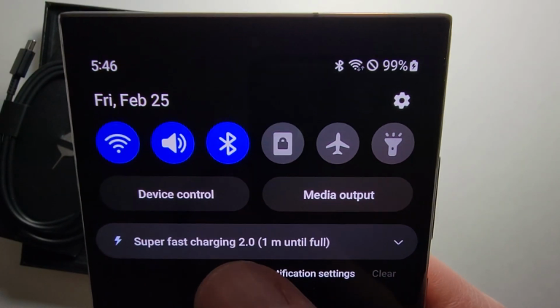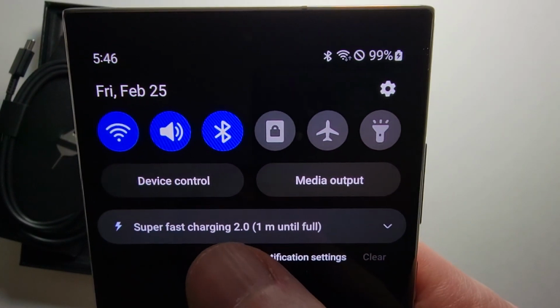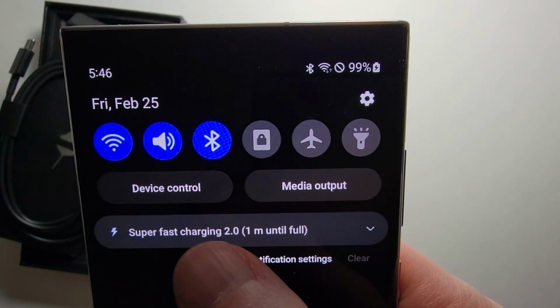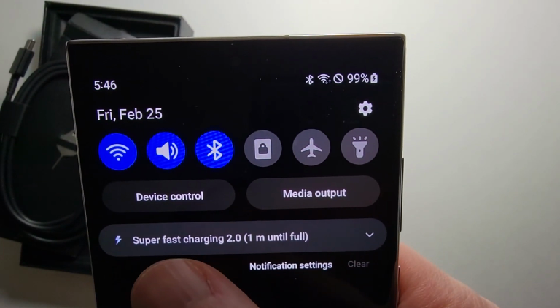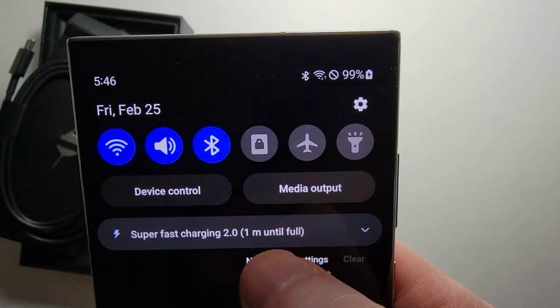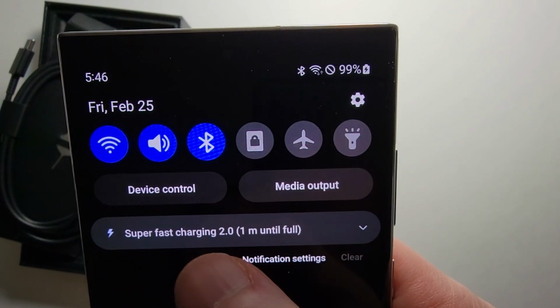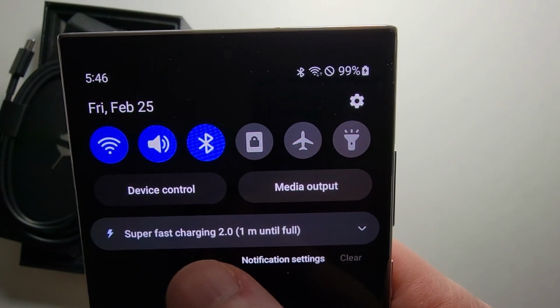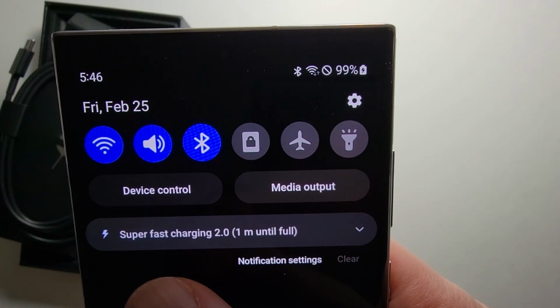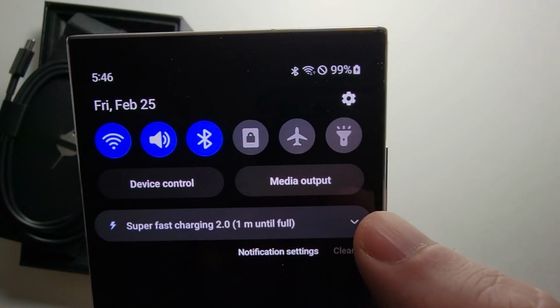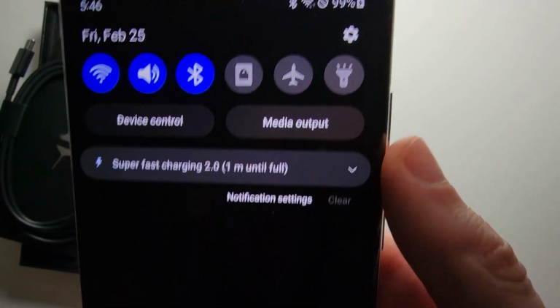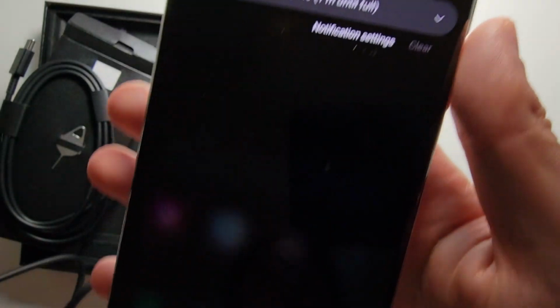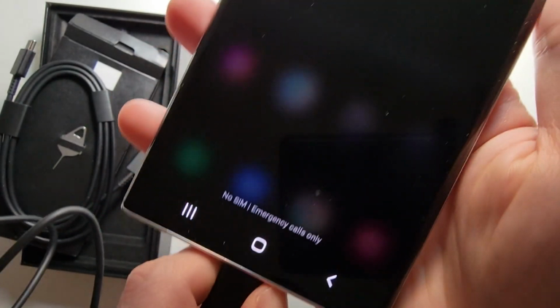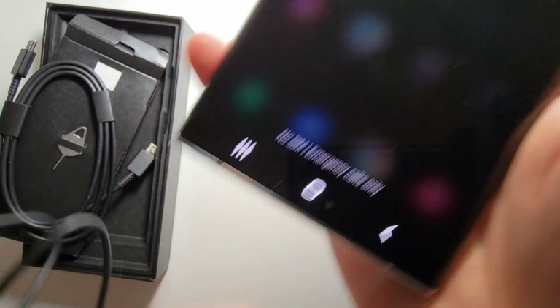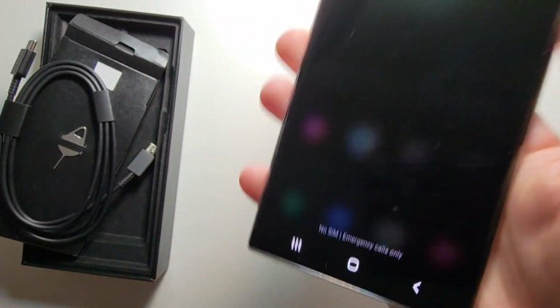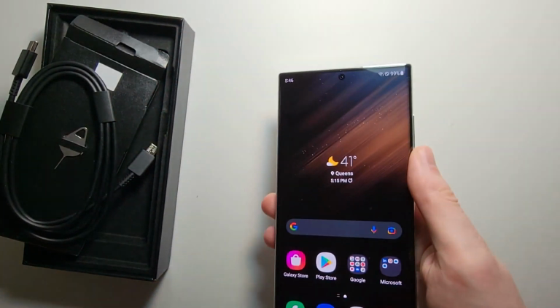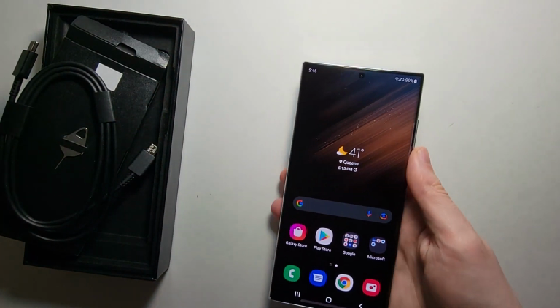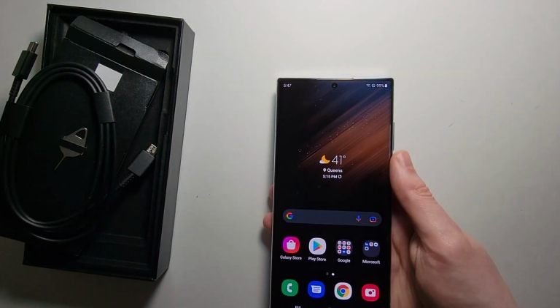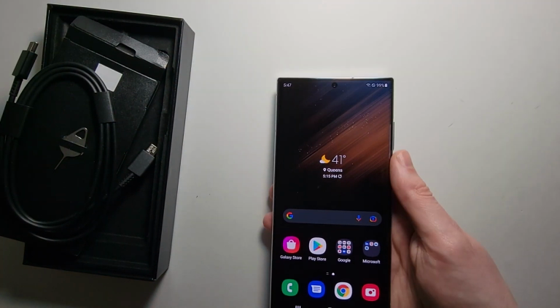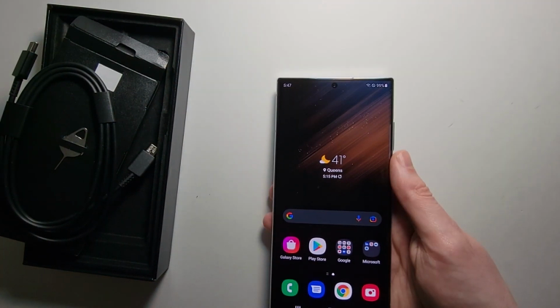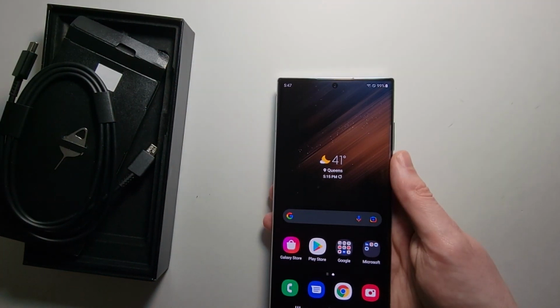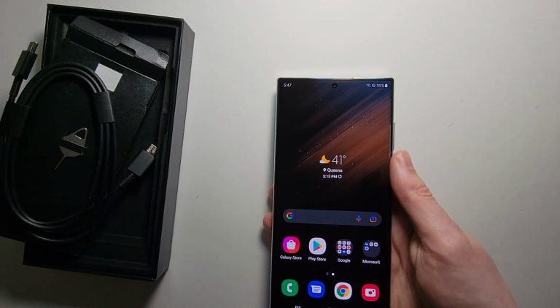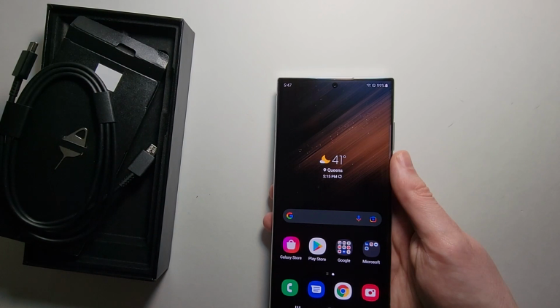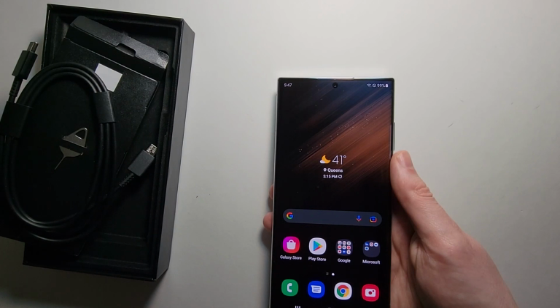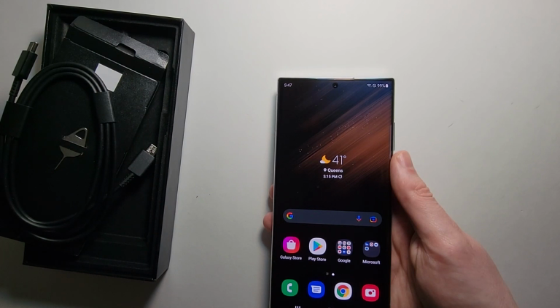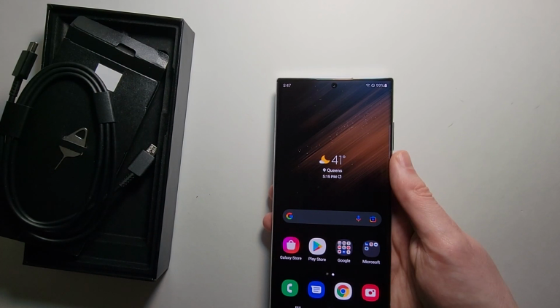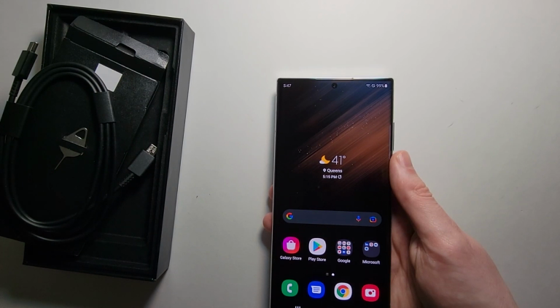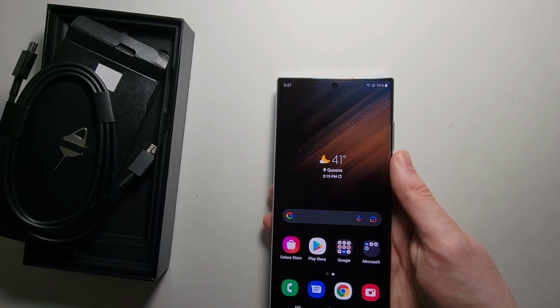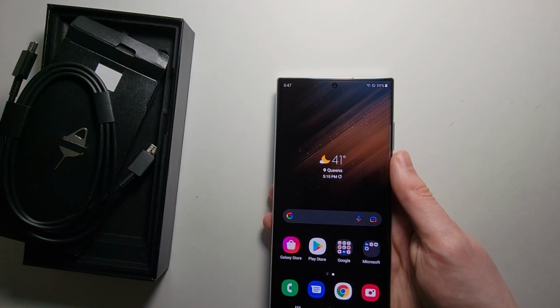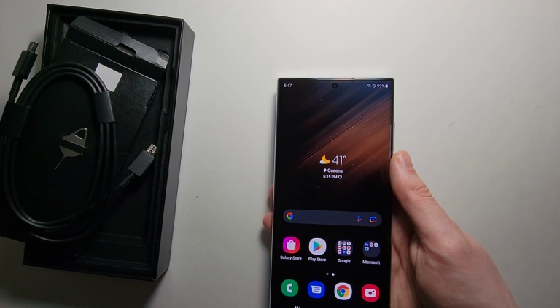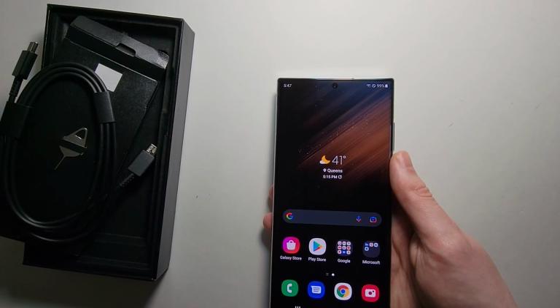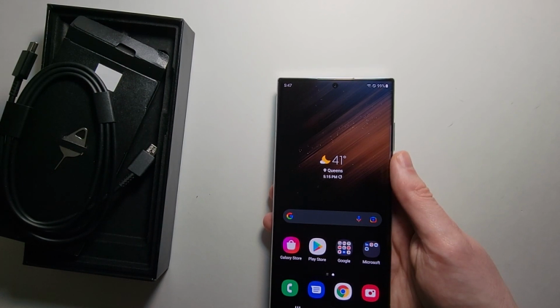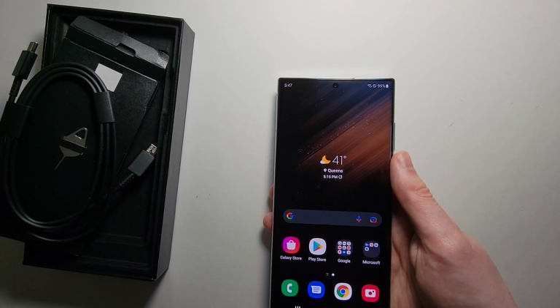You can see right on the screen it says super fast charging. You can also get a 25 watt charger, which takes about 10 minutes longer.